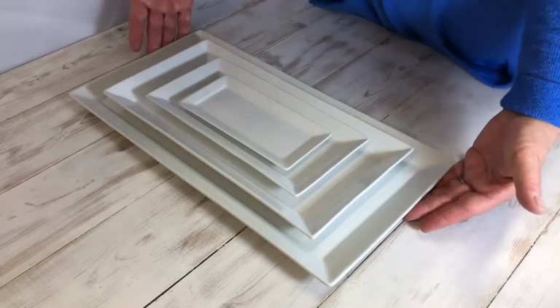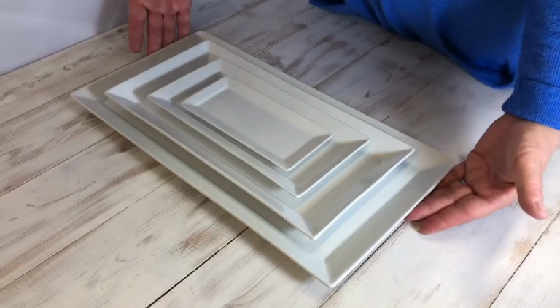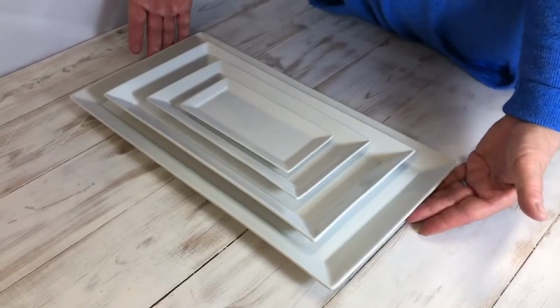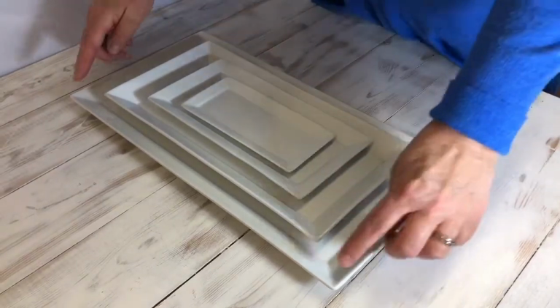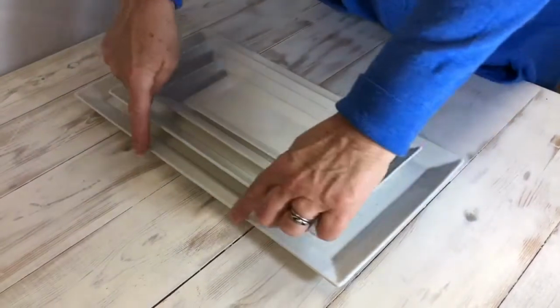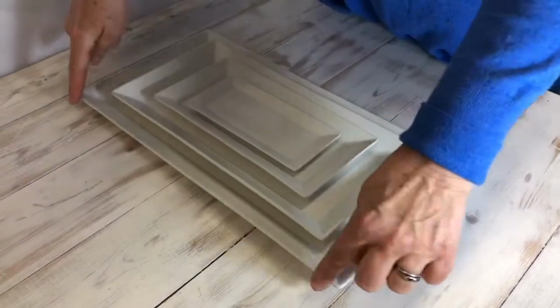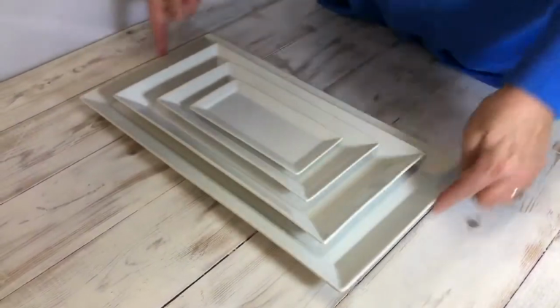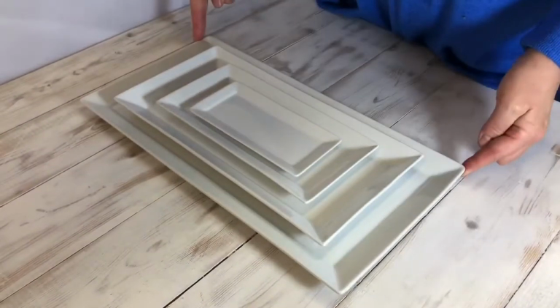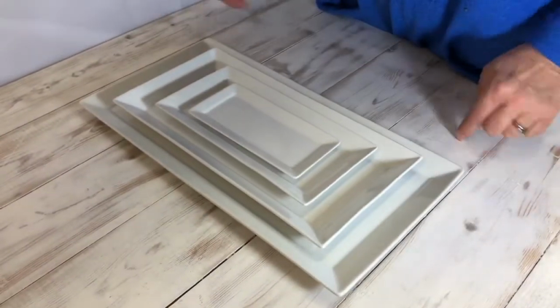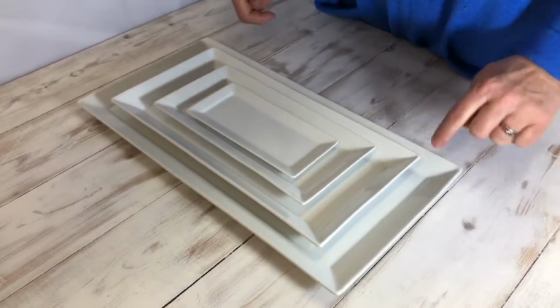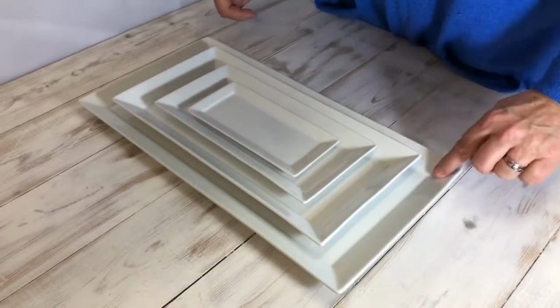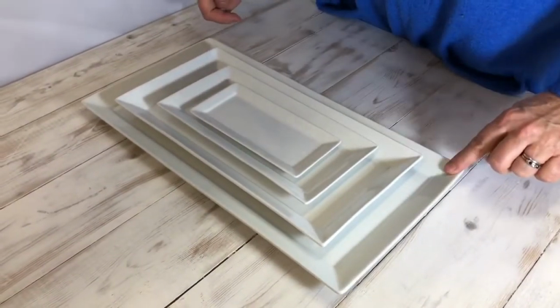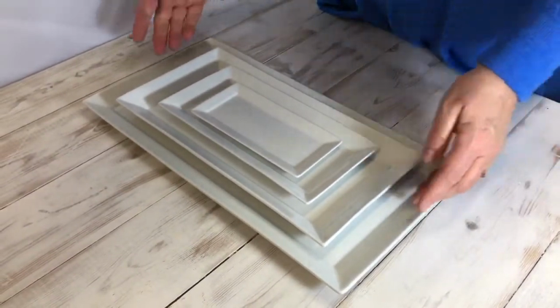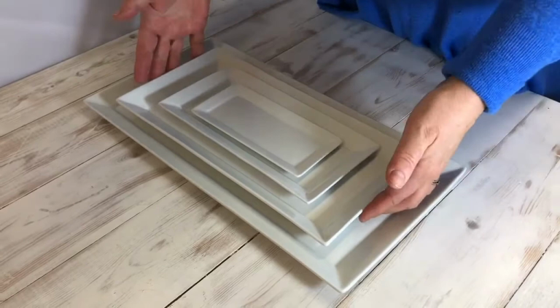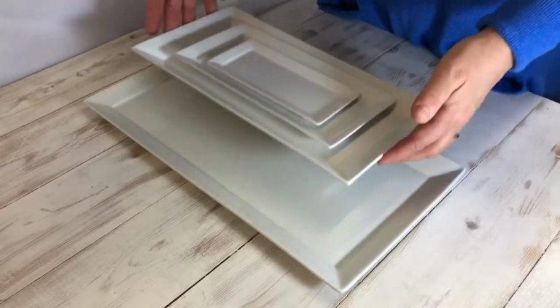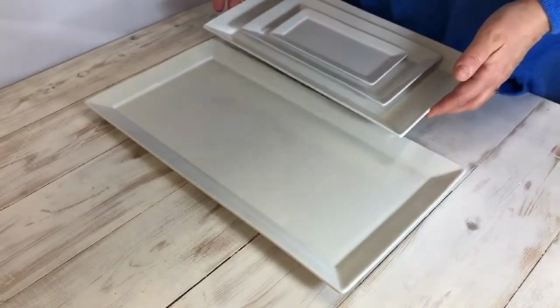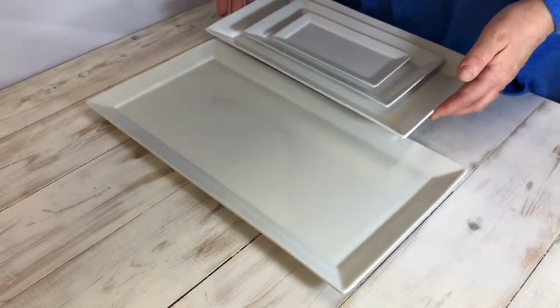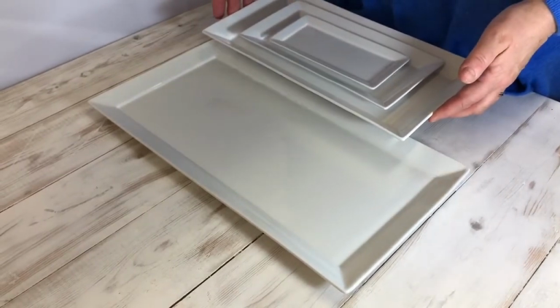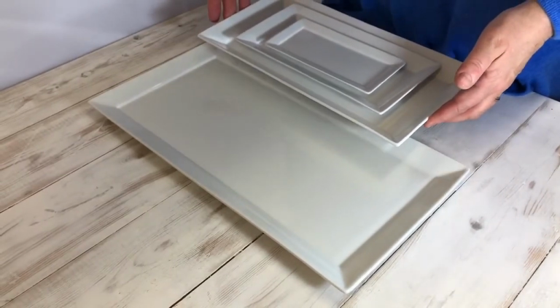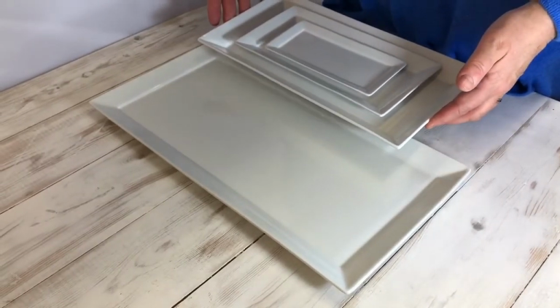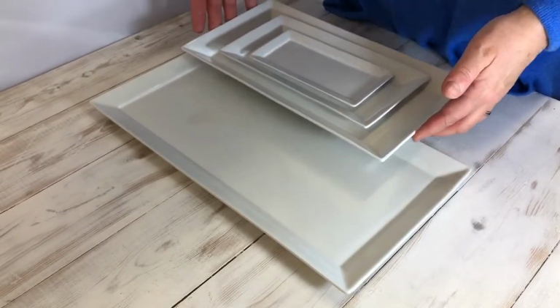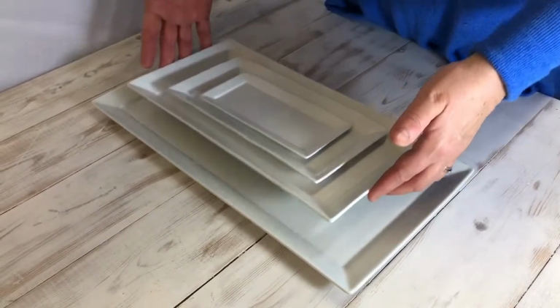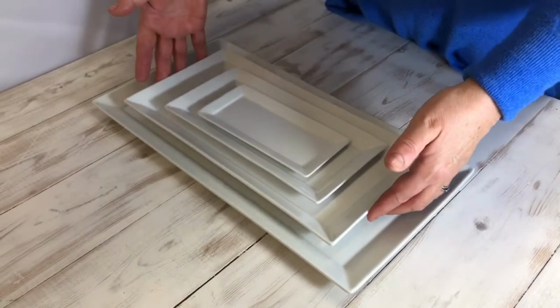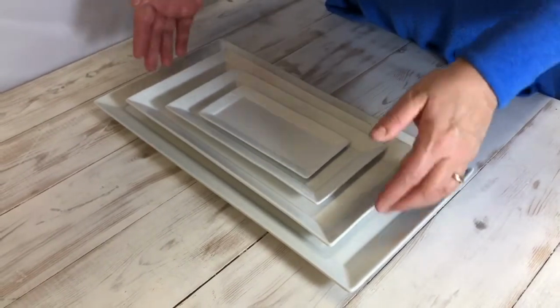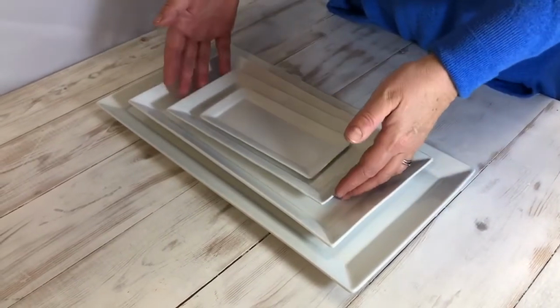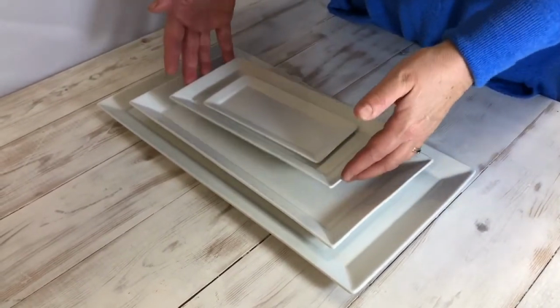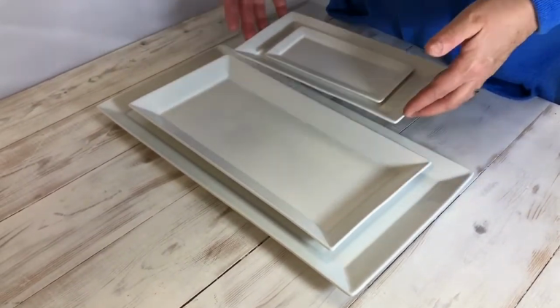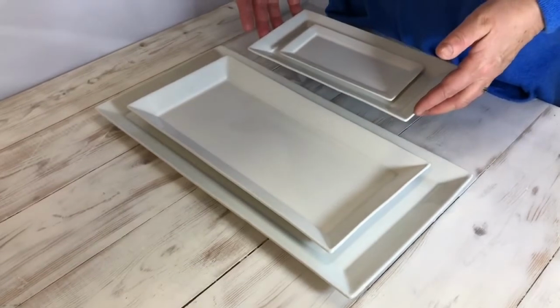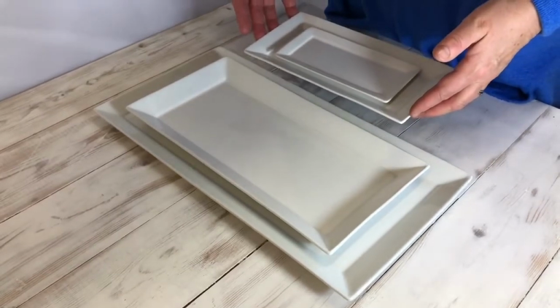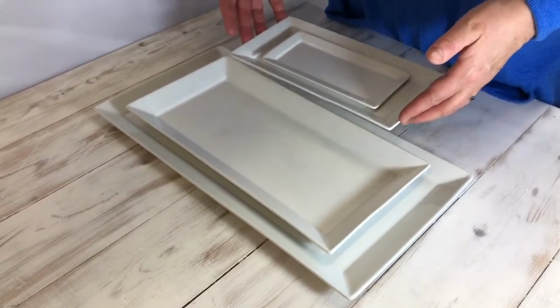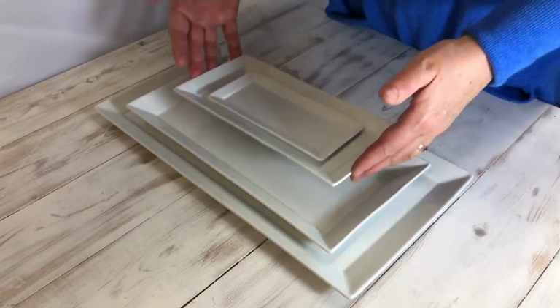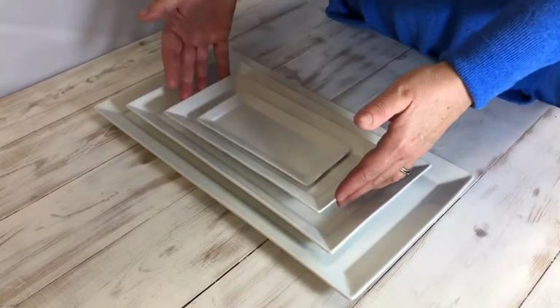This is our rectangular range — it's very modern, with a very angular look to it. We do it in a 16 inch, which is great for sandwiches and buffets. We do it in a 12 inch, great for a trio of puddings.